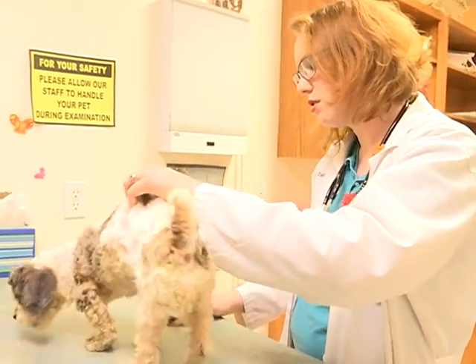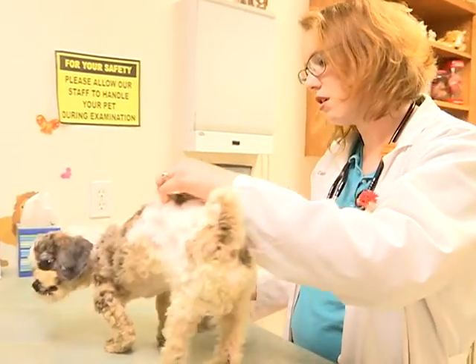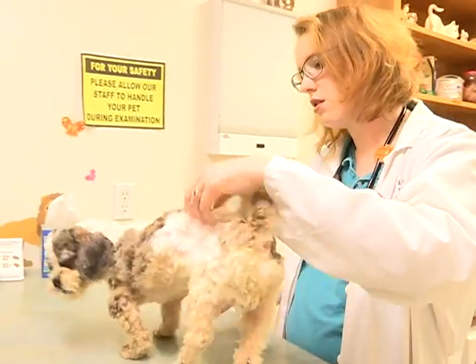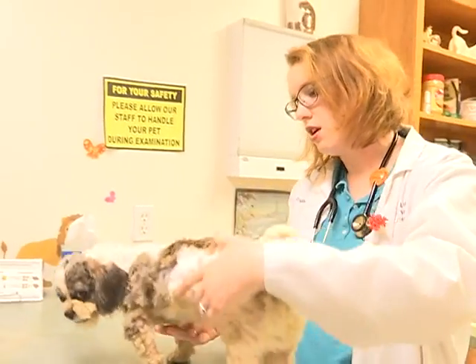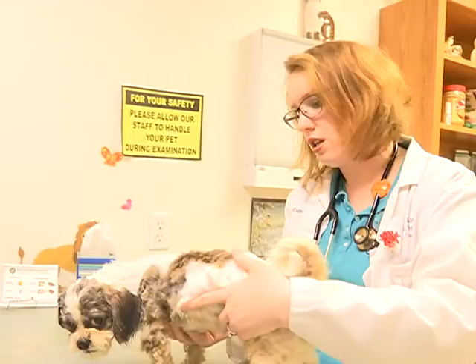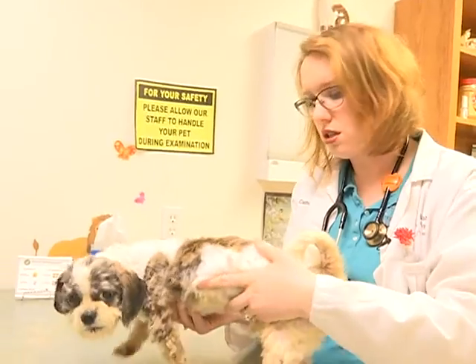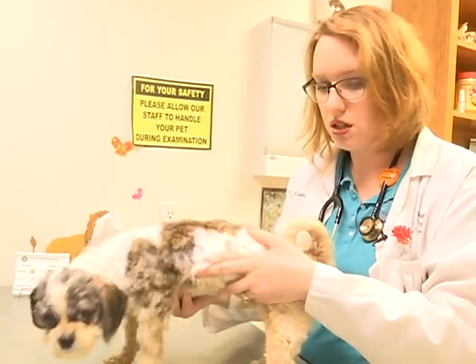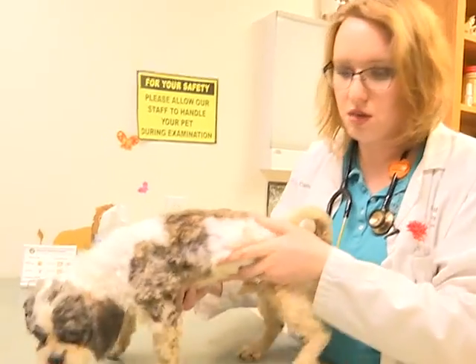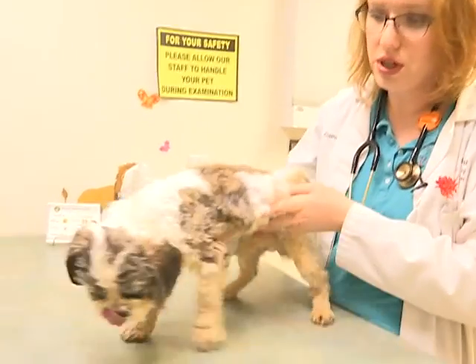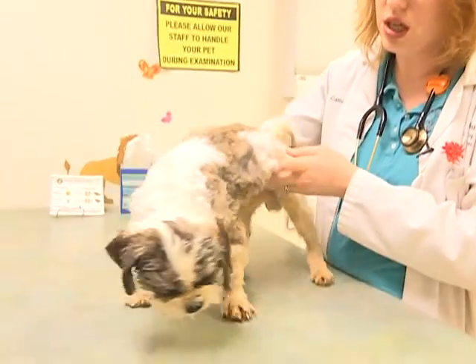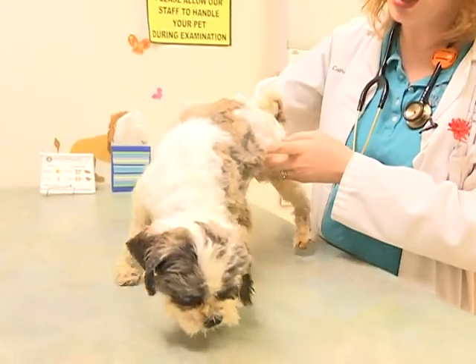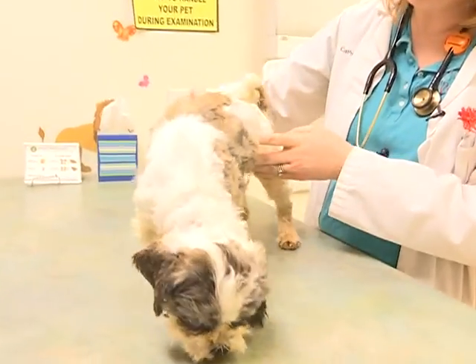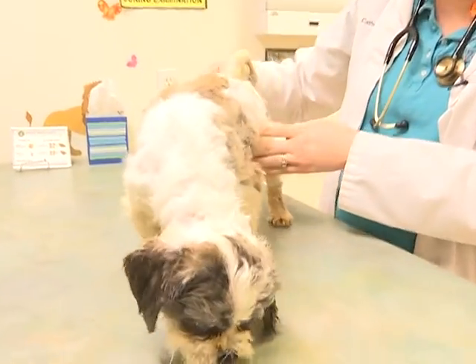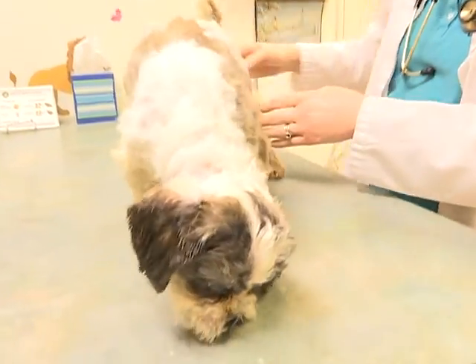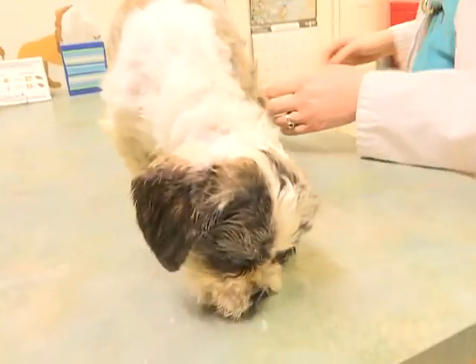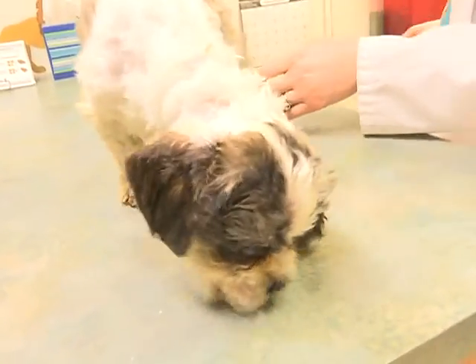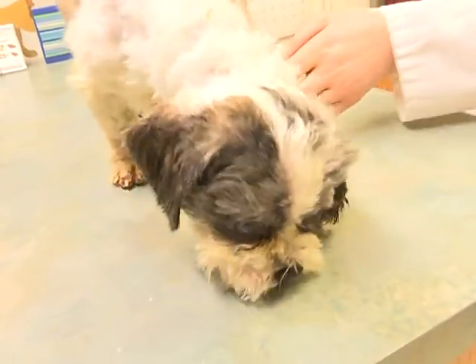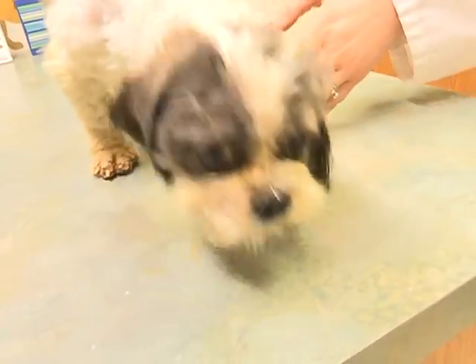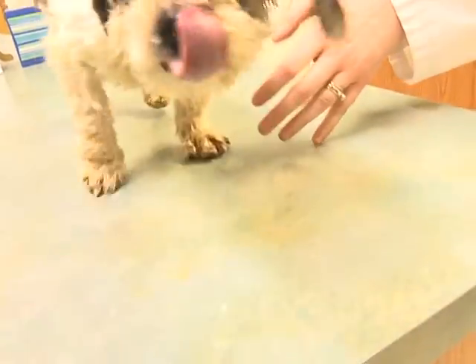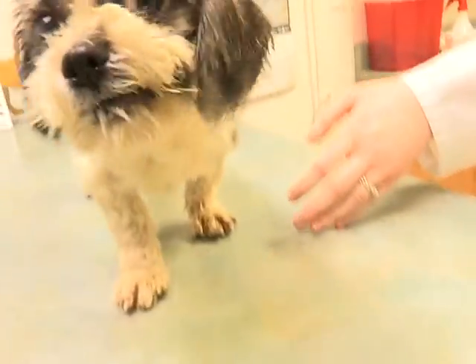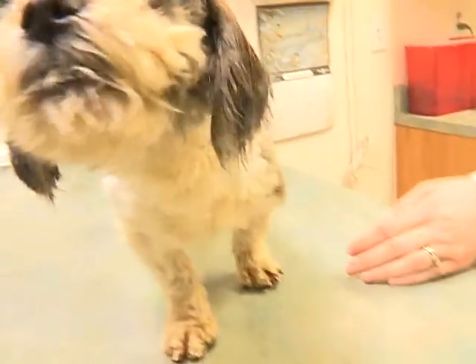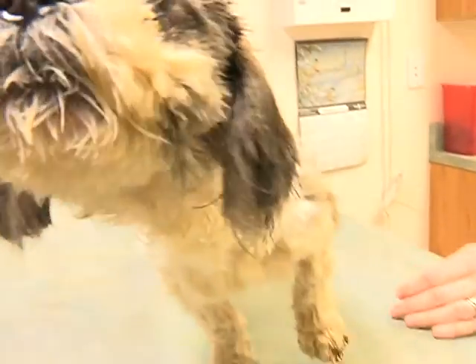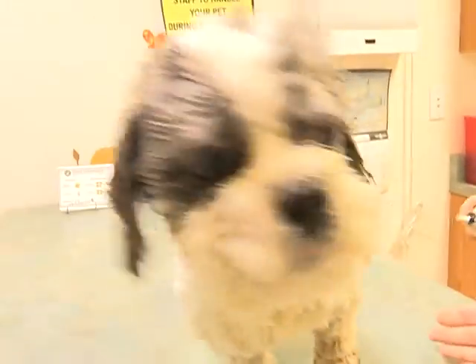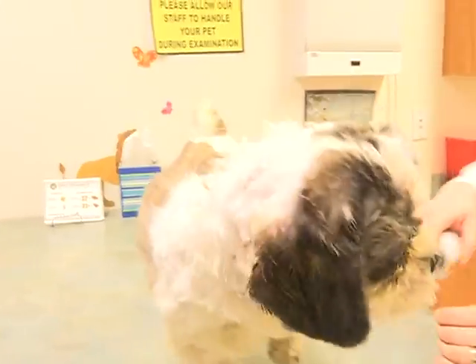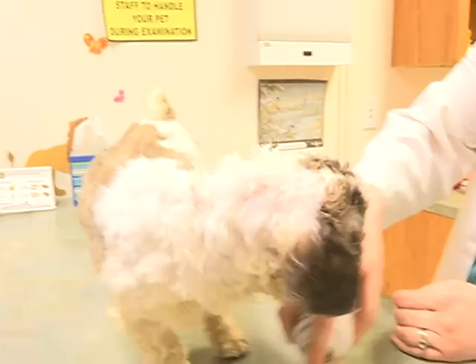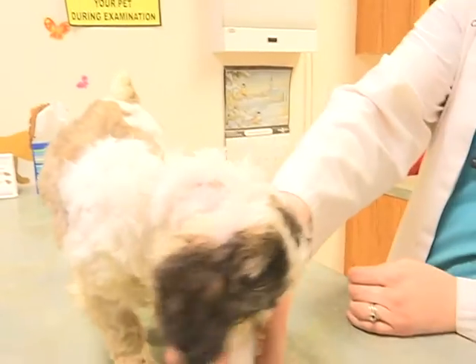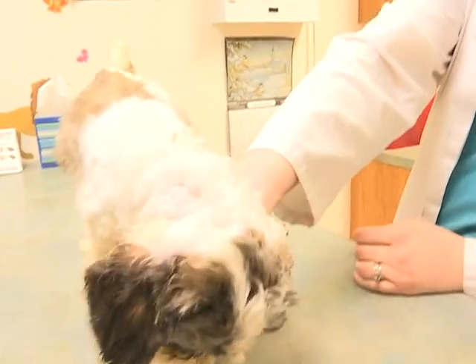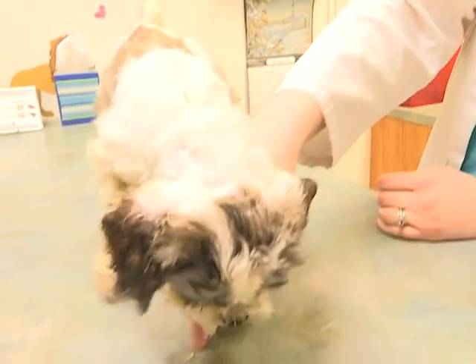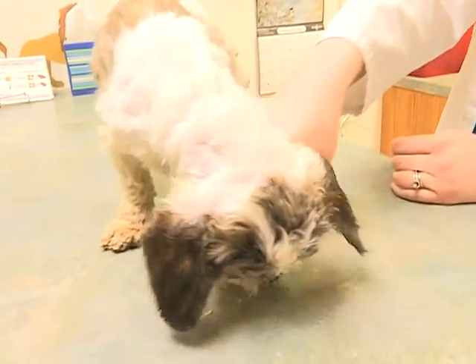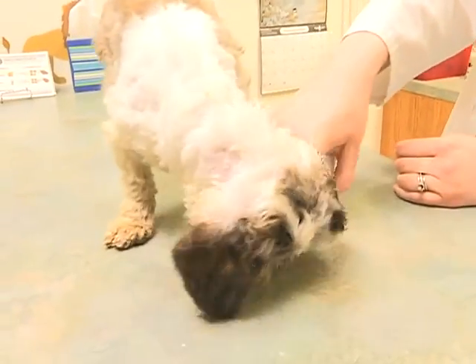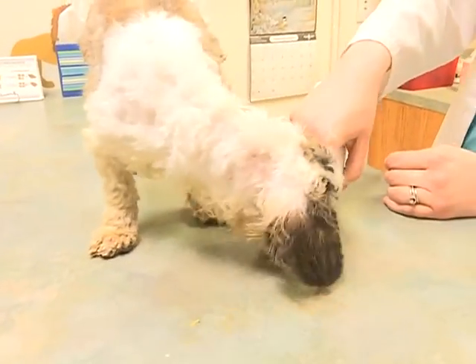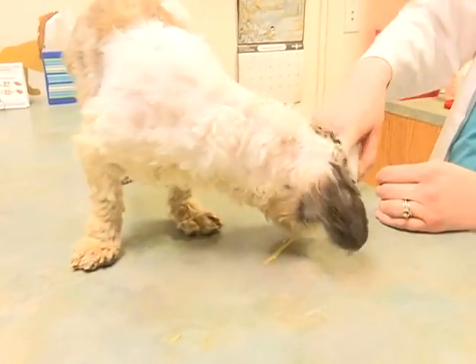But this isn't the first case of dog dumping in the area. Dr. Webb says a huge part of the problem is the unwillingness of pet owners to spay and neuter their pets.